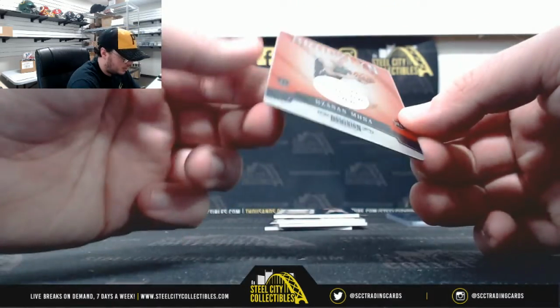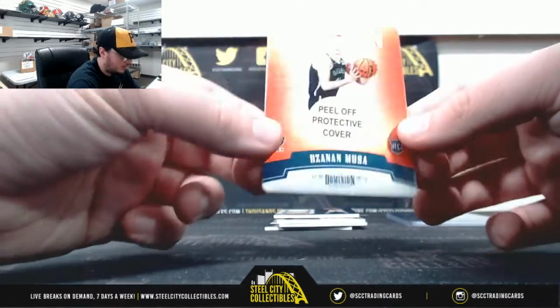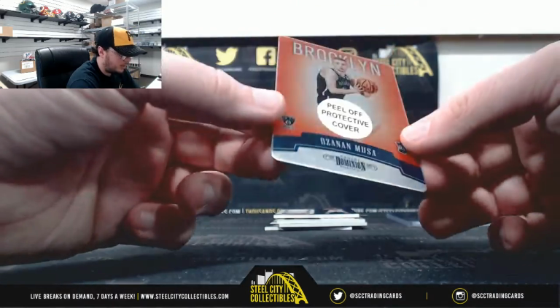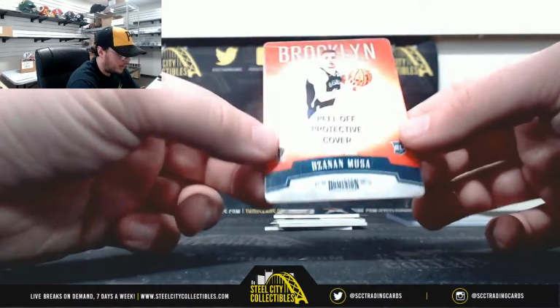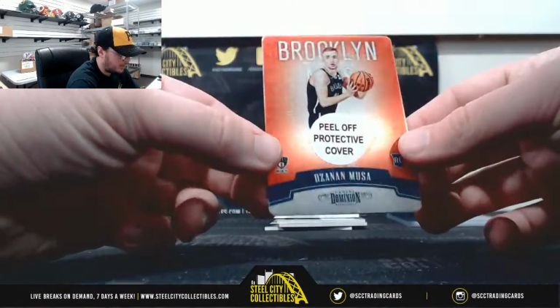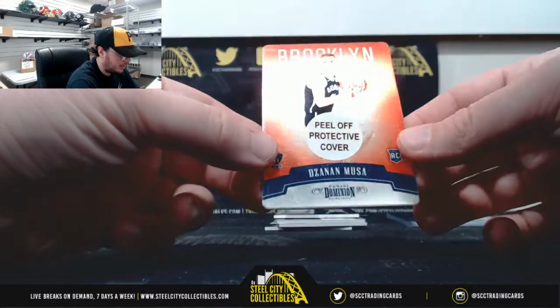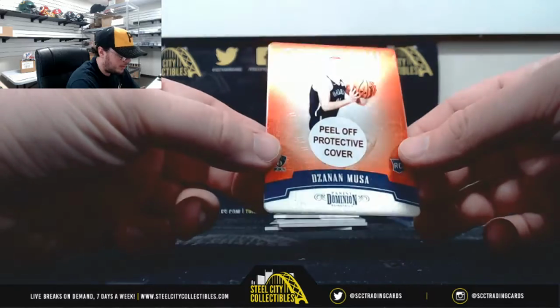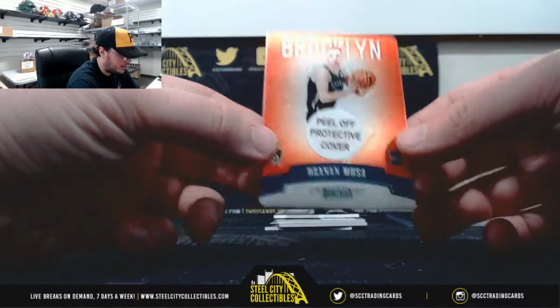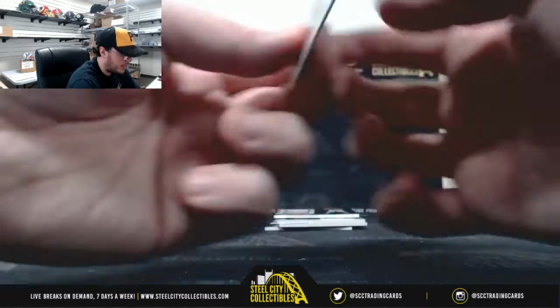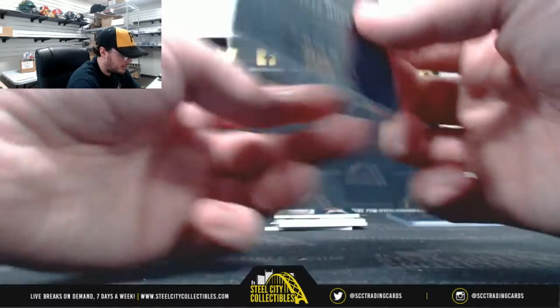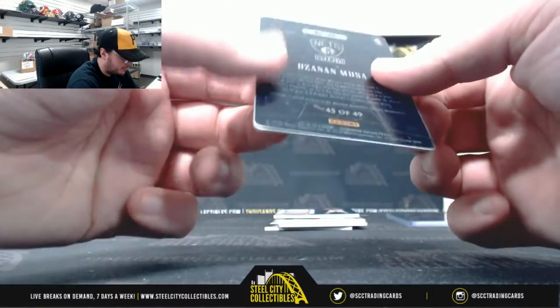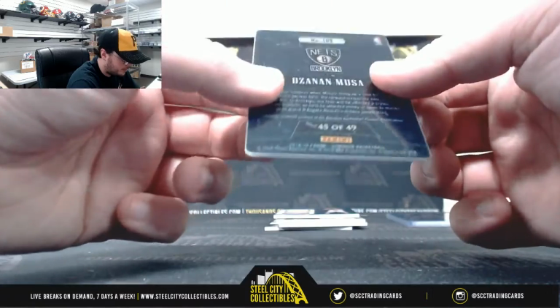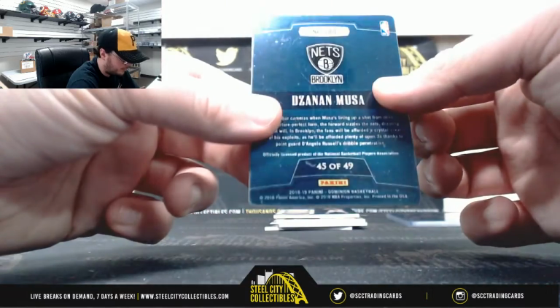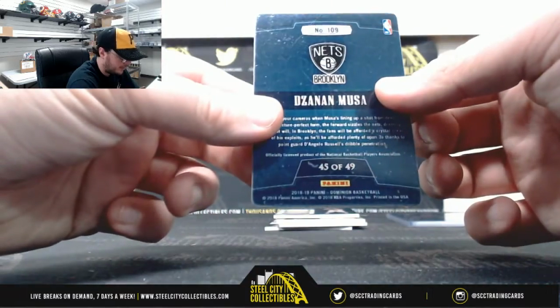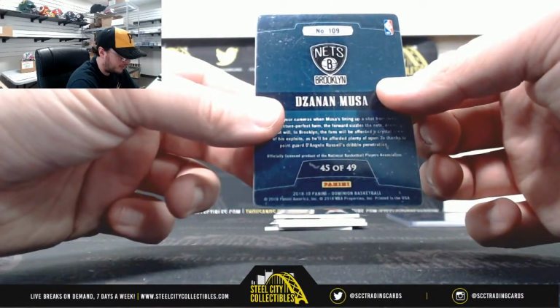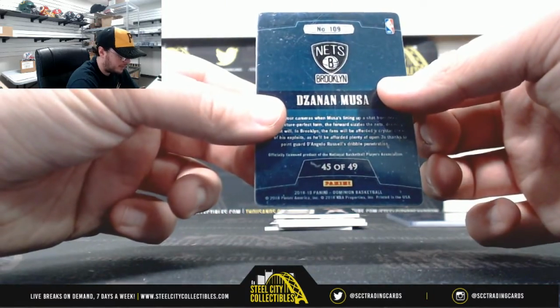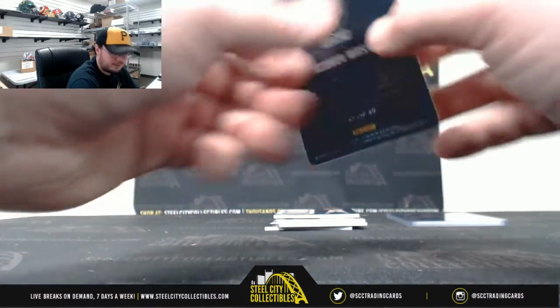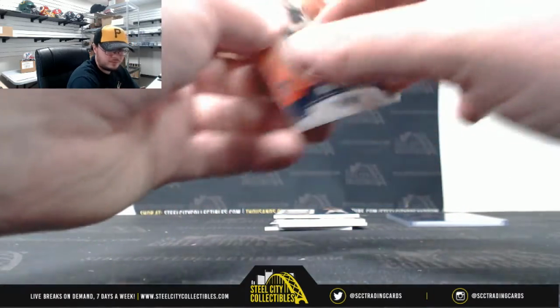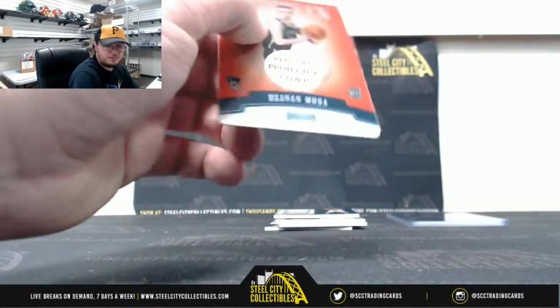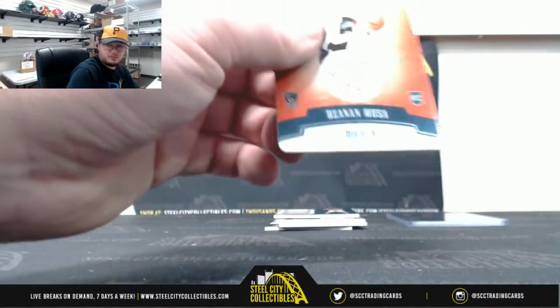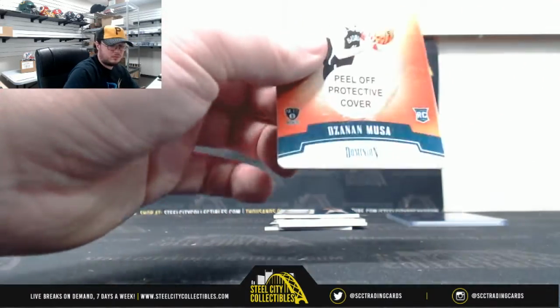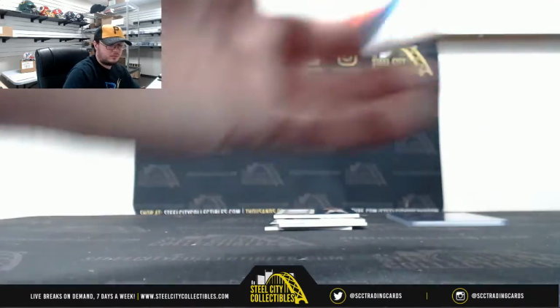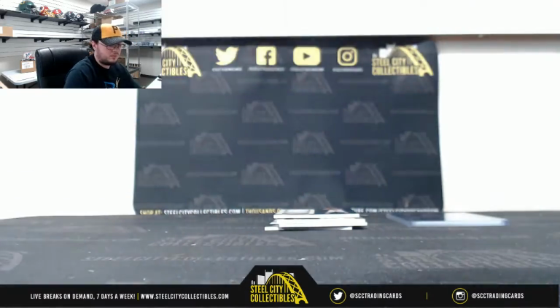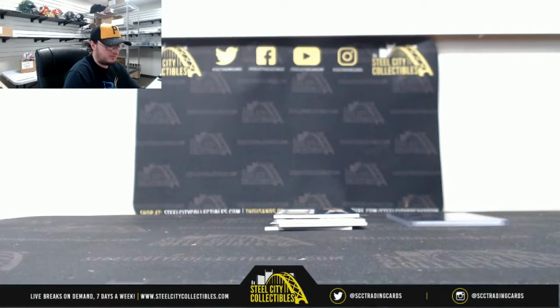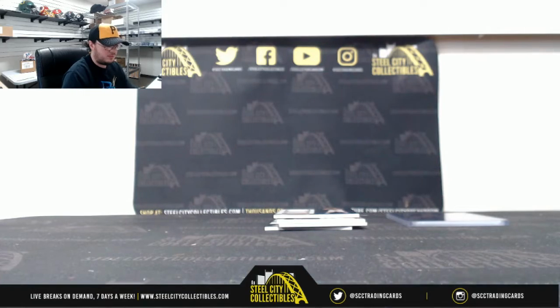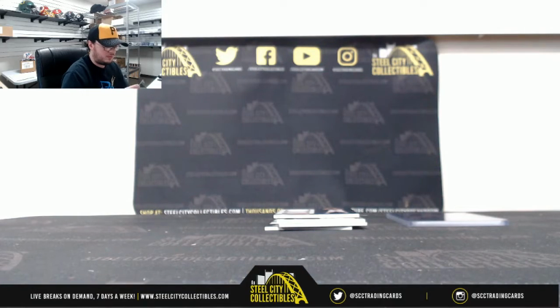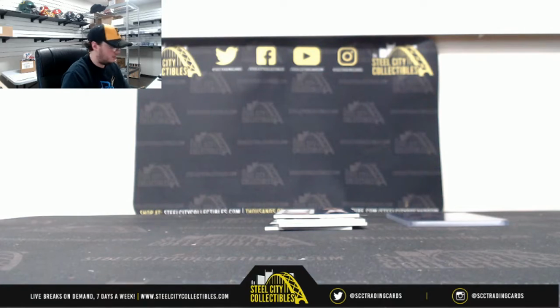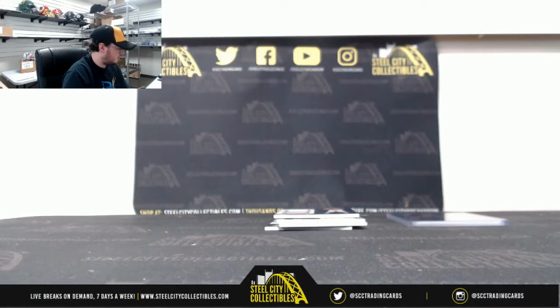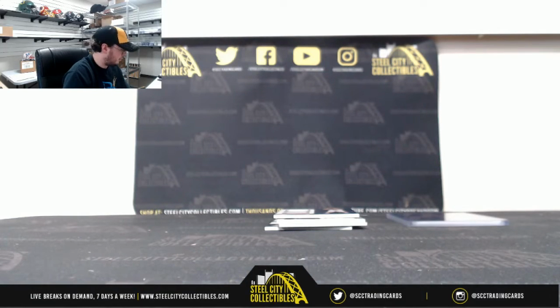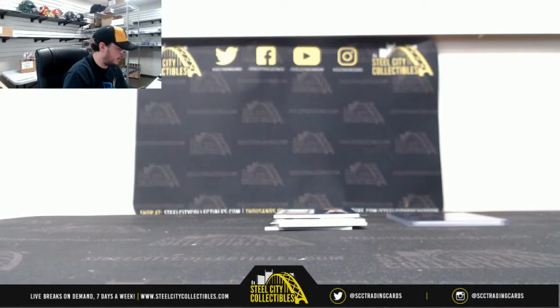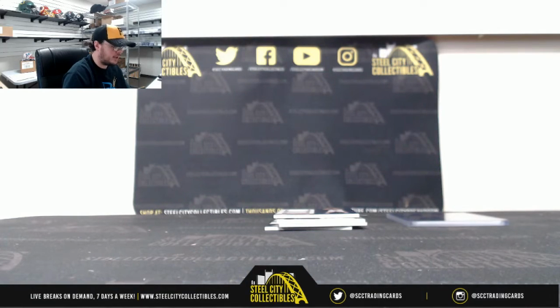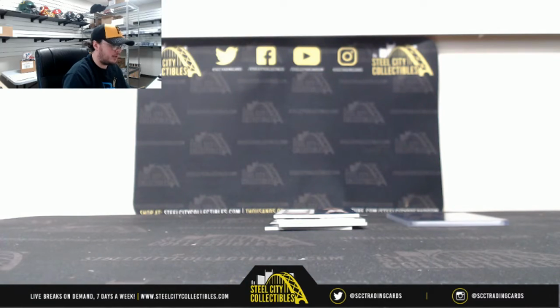Got a red metal card here — Zion and Musa, 45 of 49. Number 5 again, Jacob M.